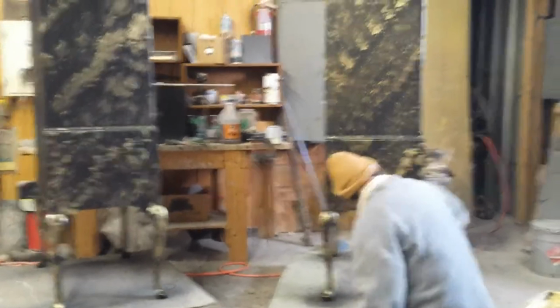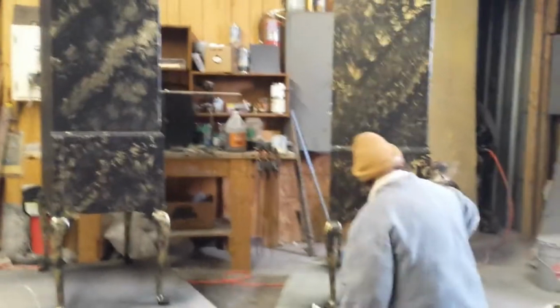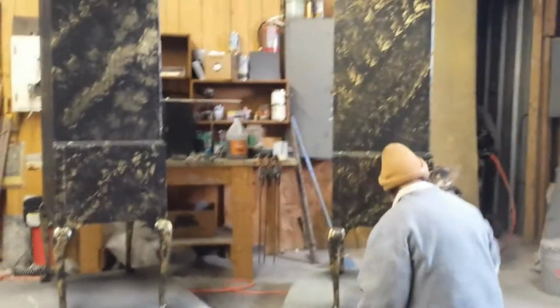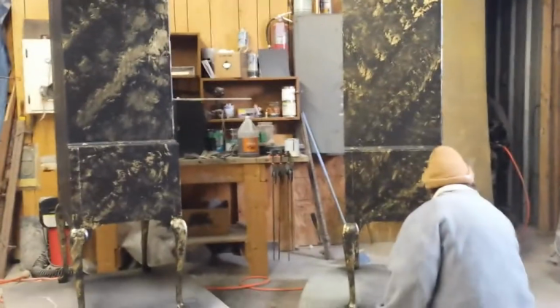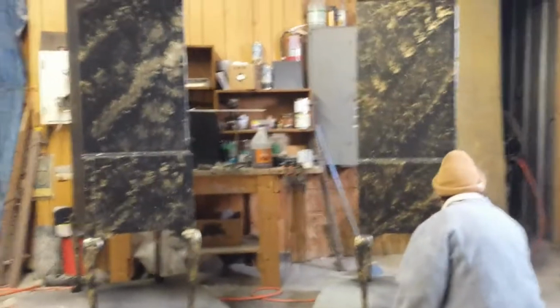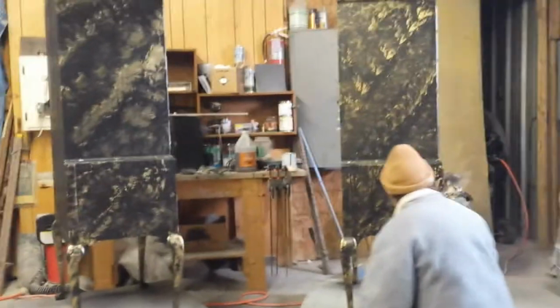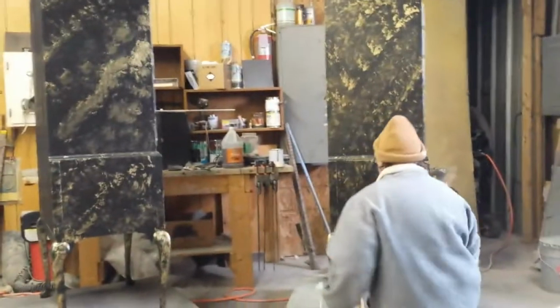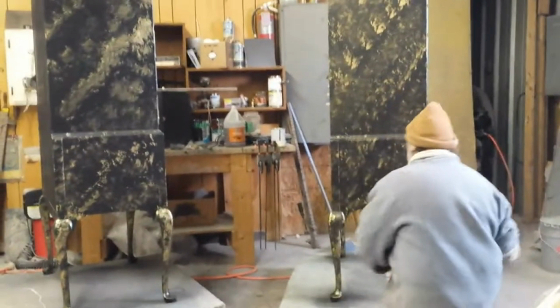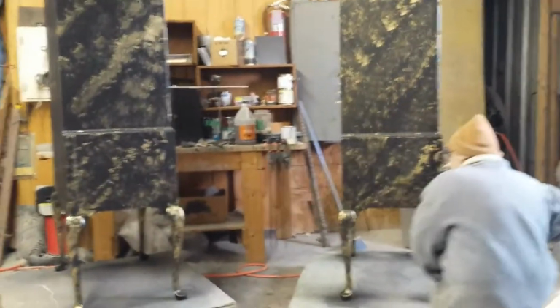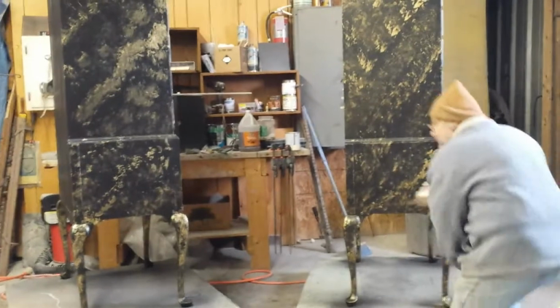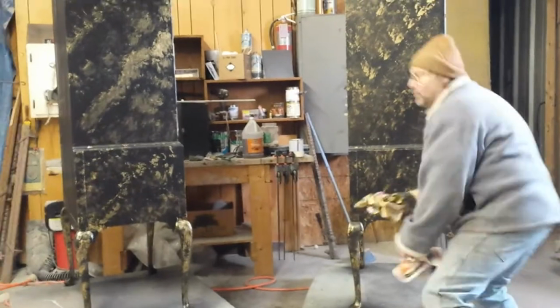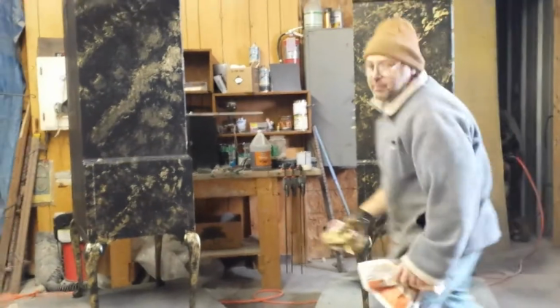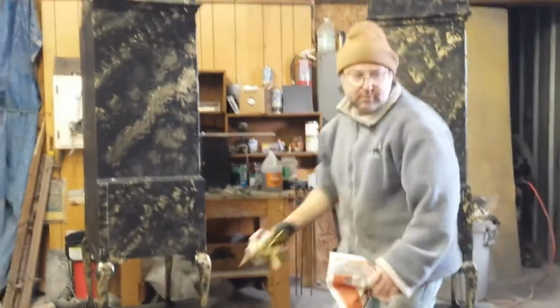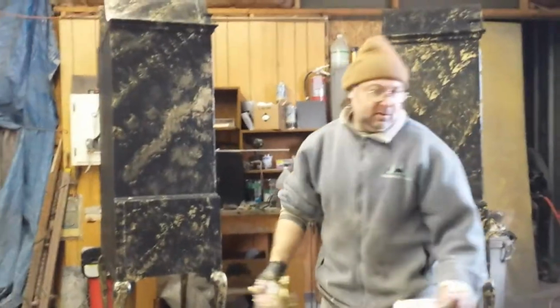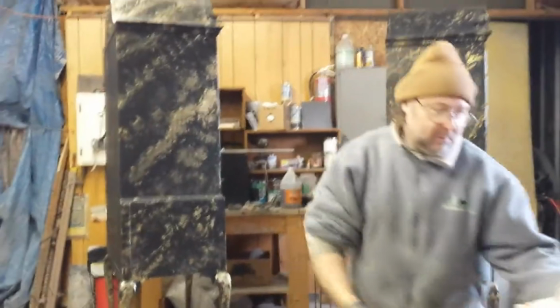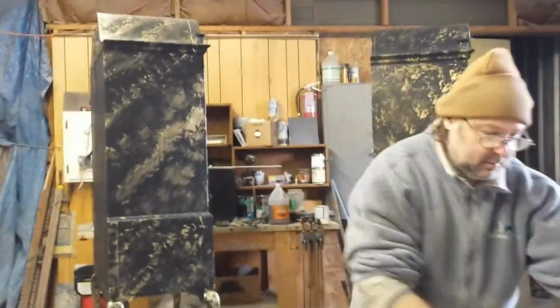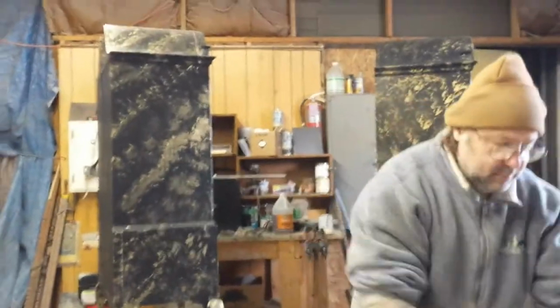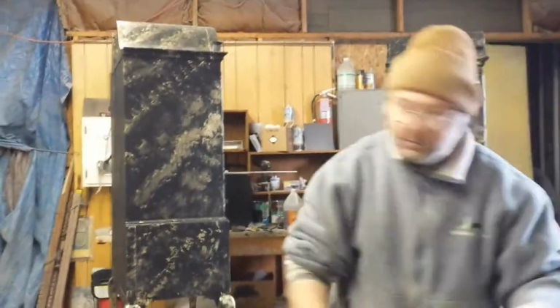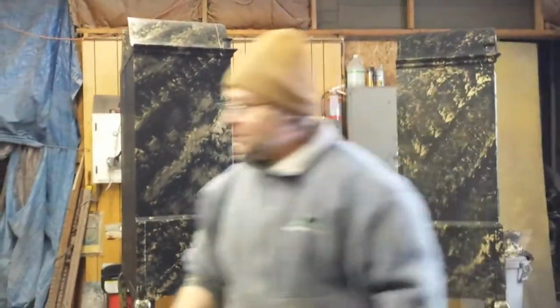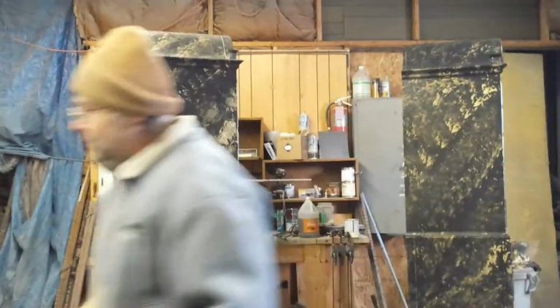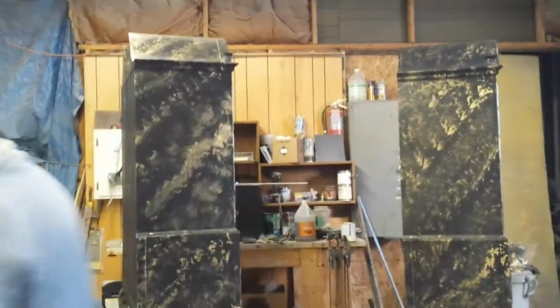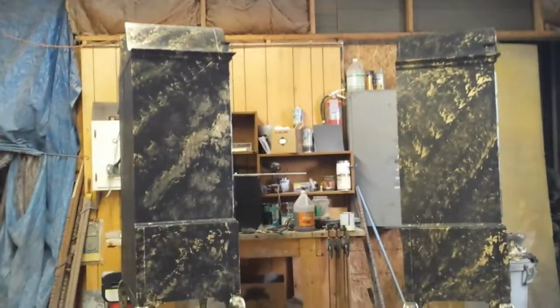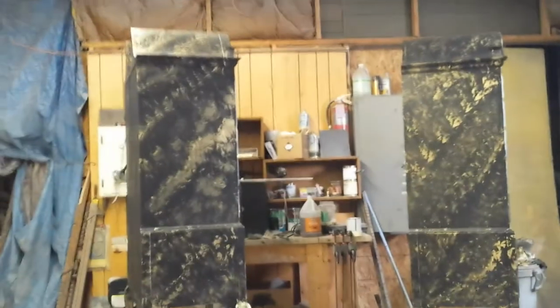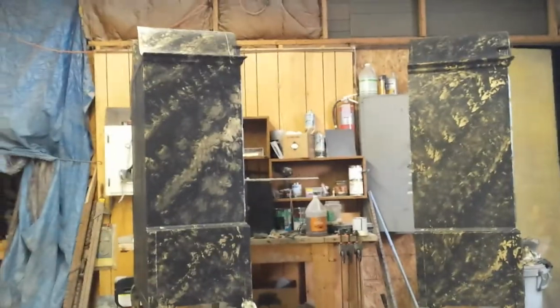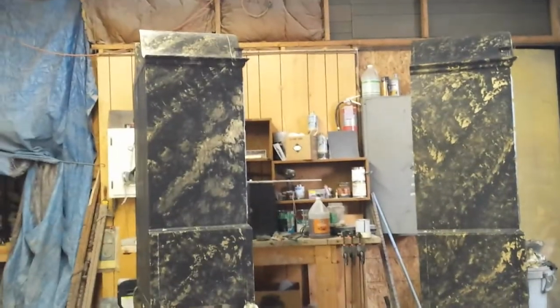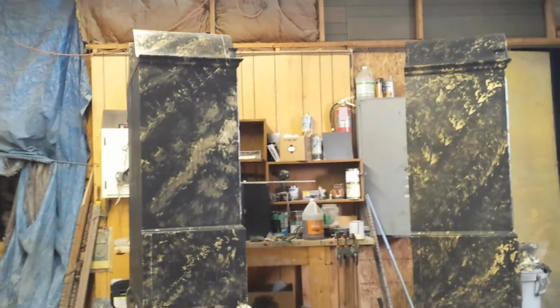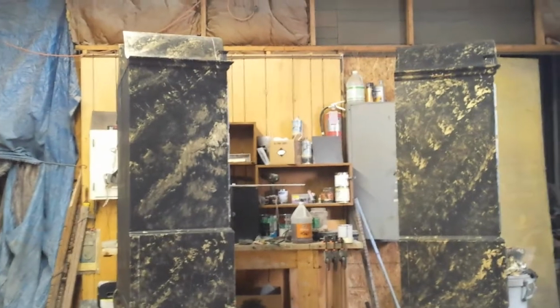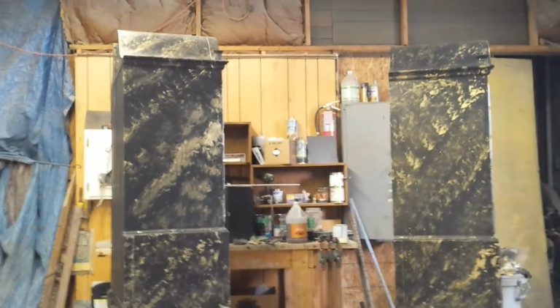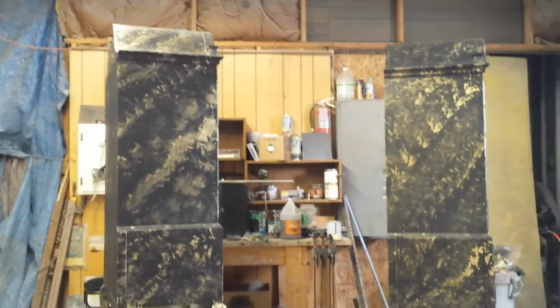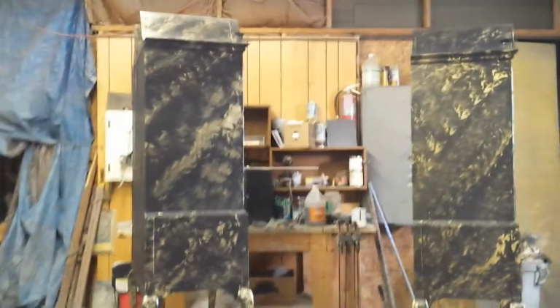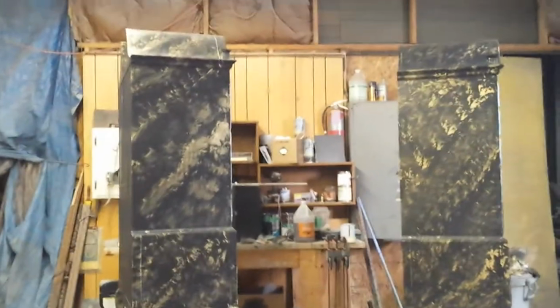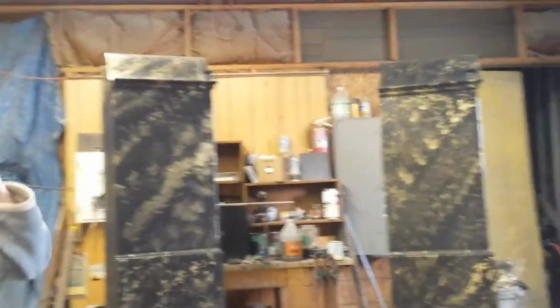We're at 12 minutes, Bruce. That's okay, we can run longer — we've got the YouTube account now. Timeless Art.